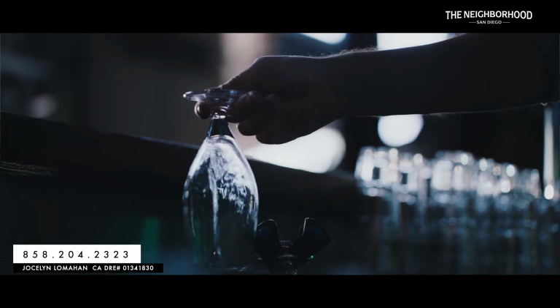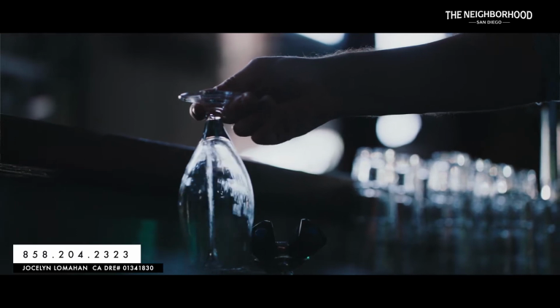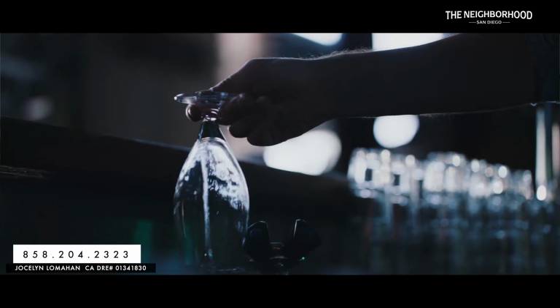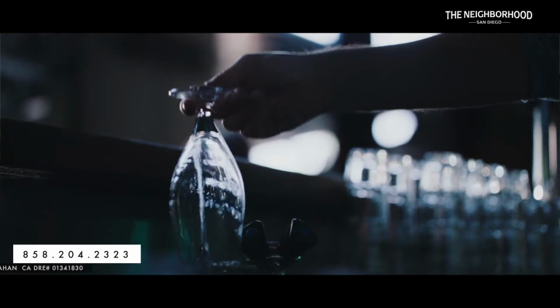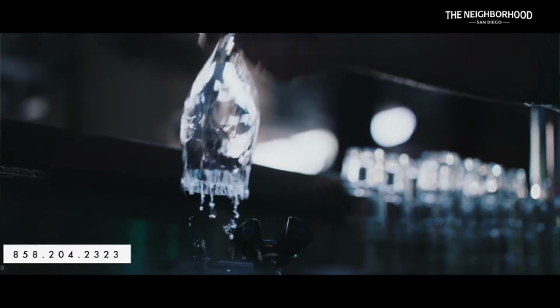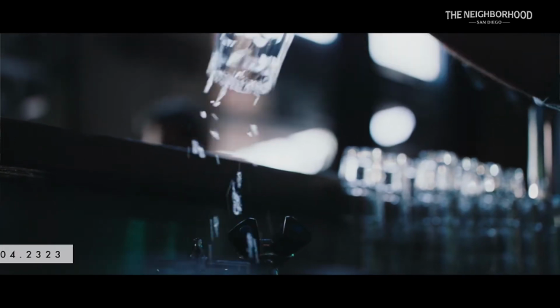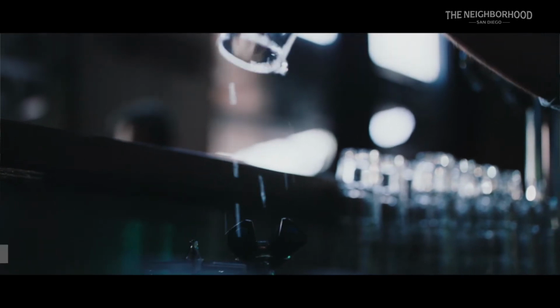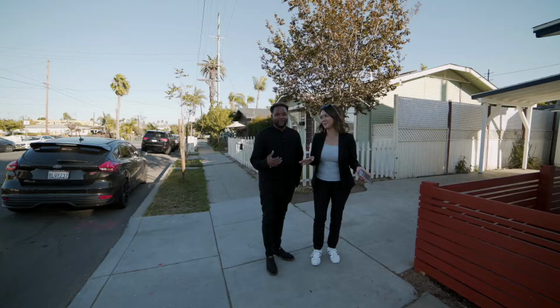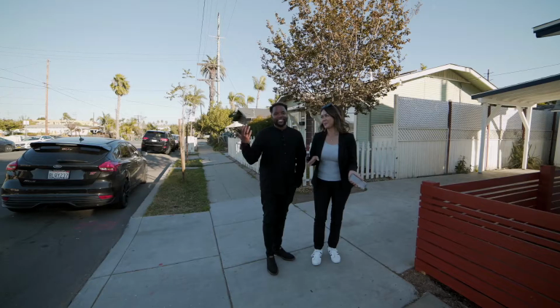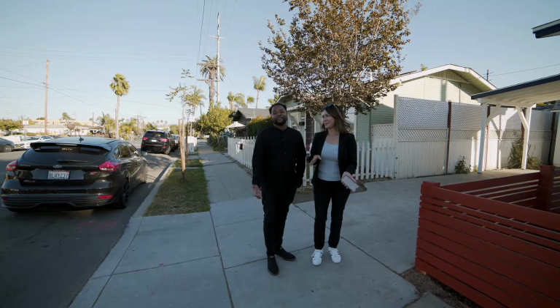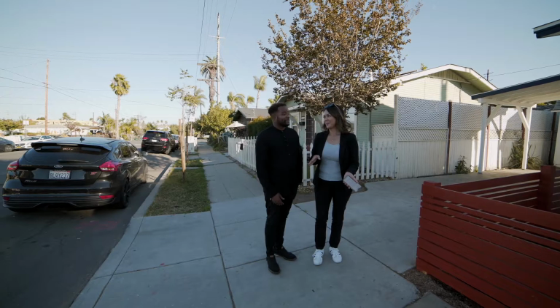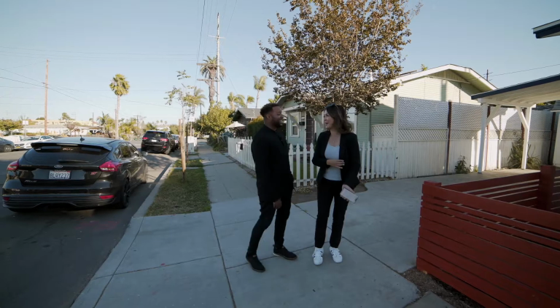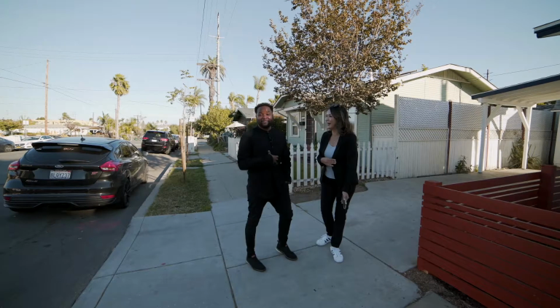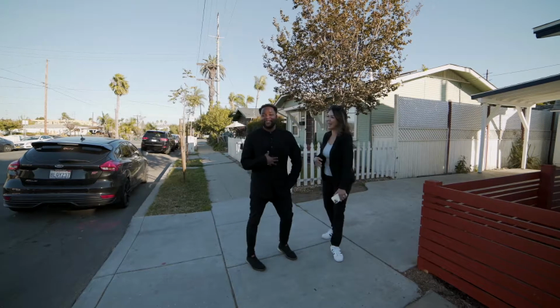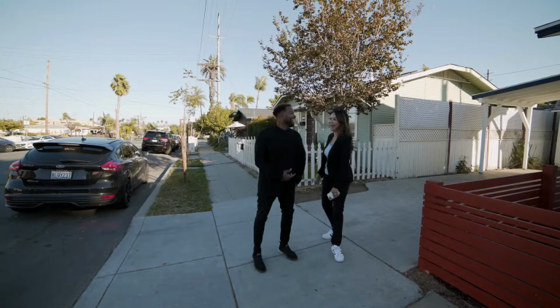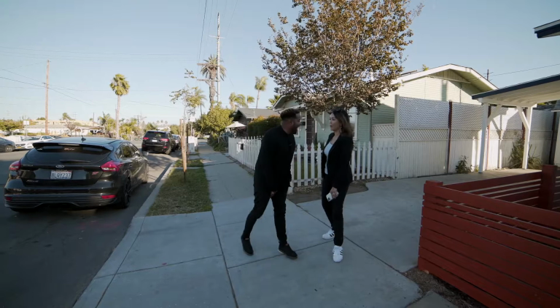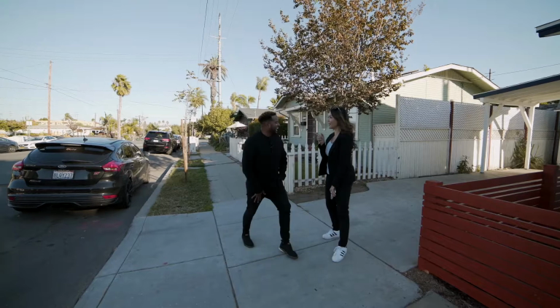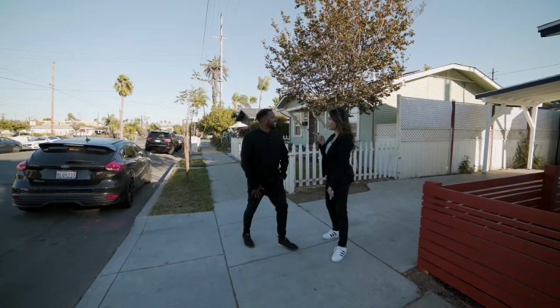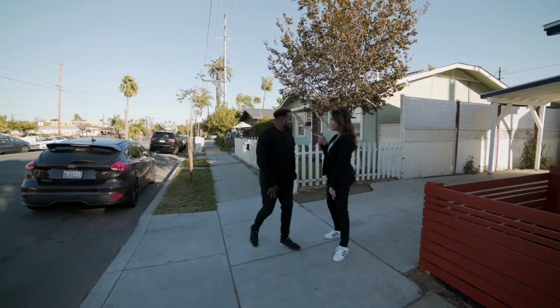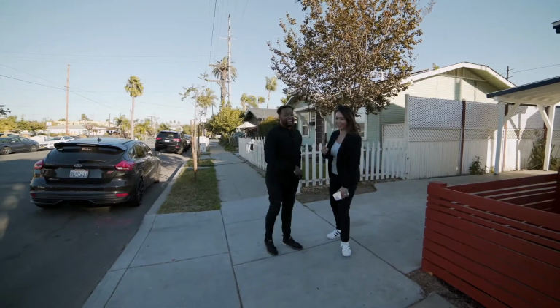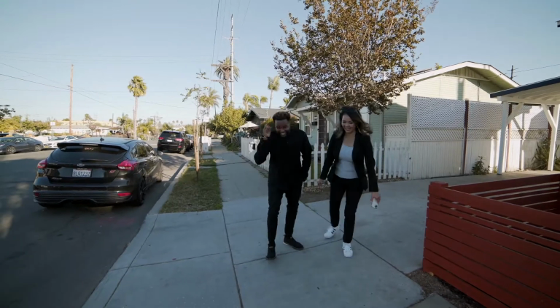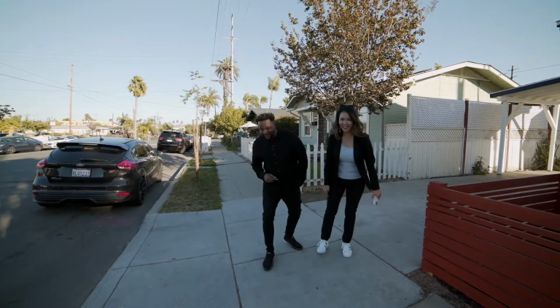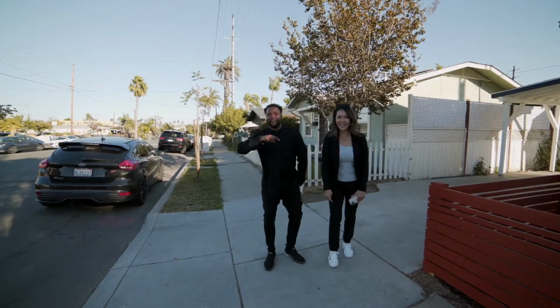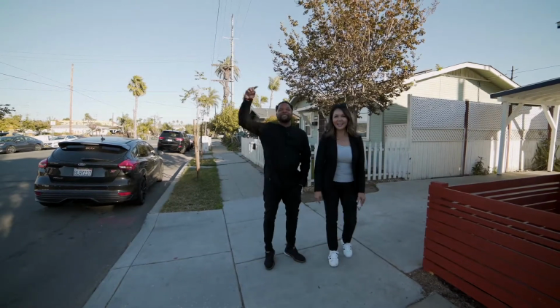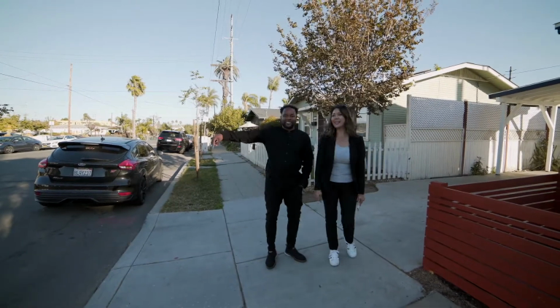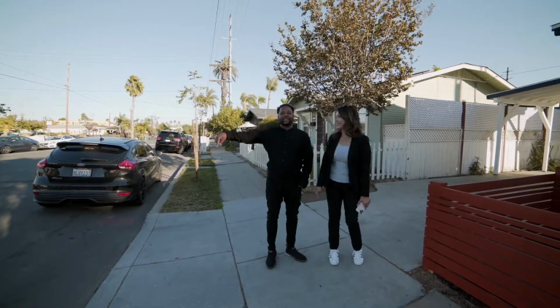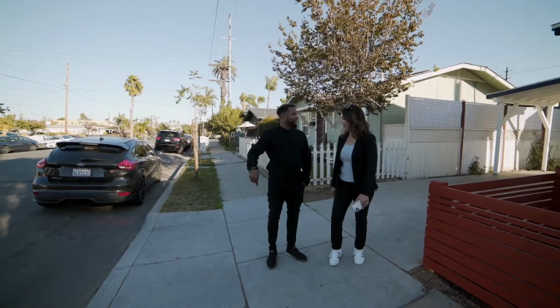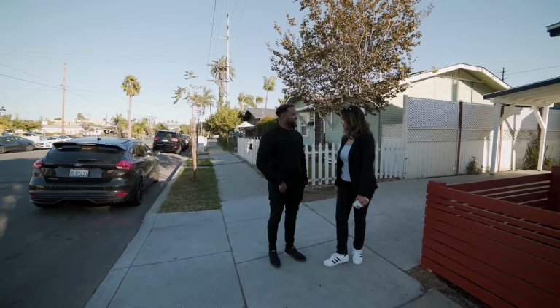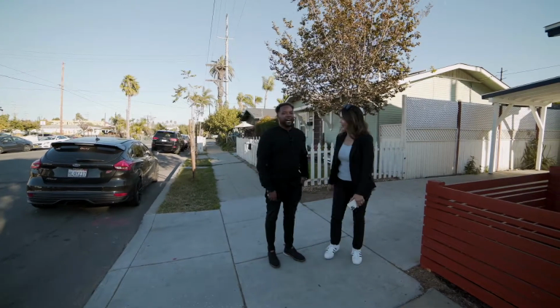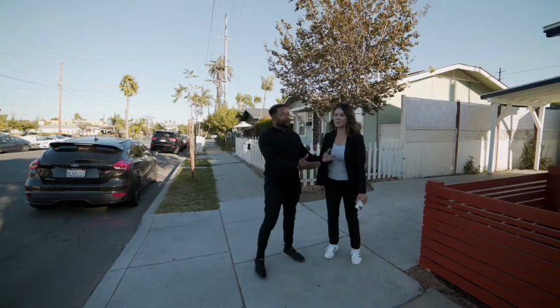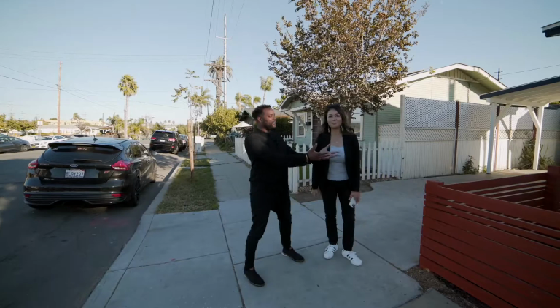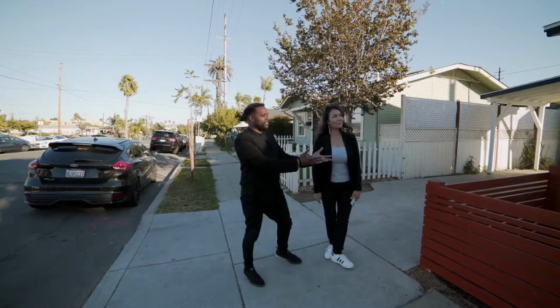It really is the cool hipster neighborhood and I'm a little tired from that walk, I have to admit. We need to get a beer! There we go — we're going to walk from here. But we're at your listing, come on in!